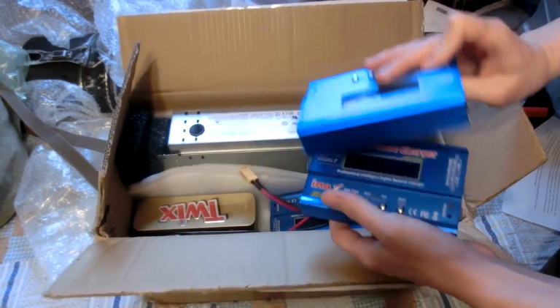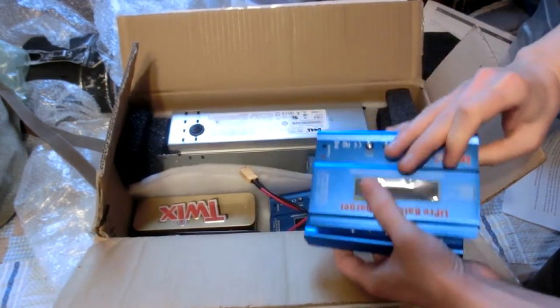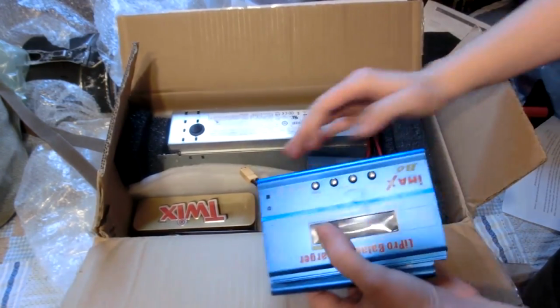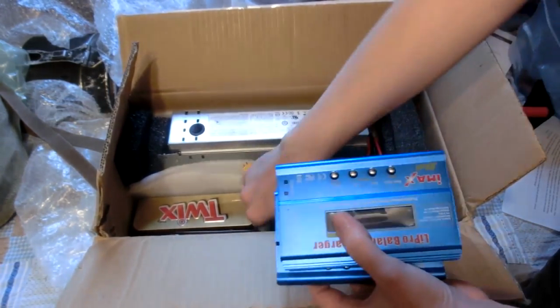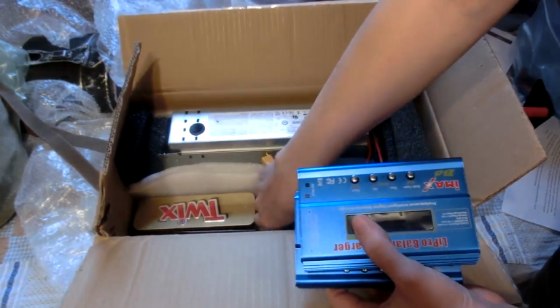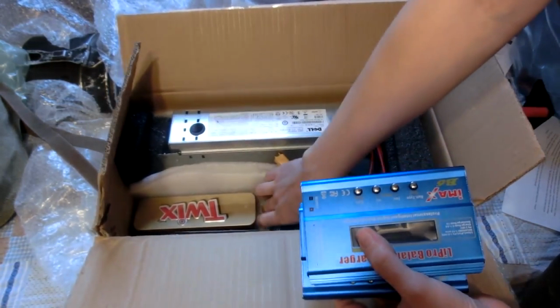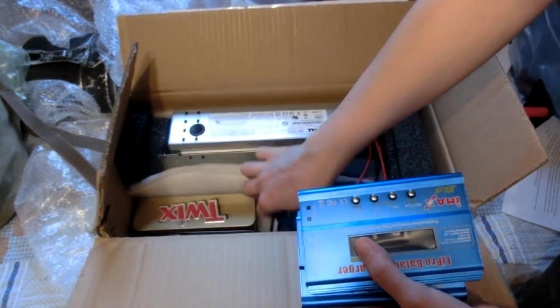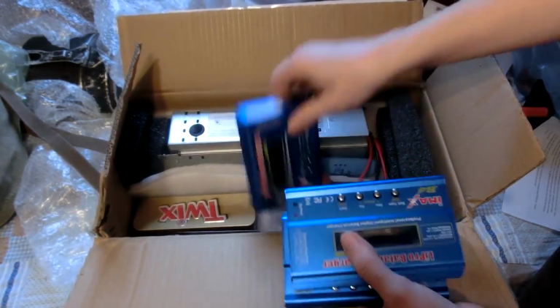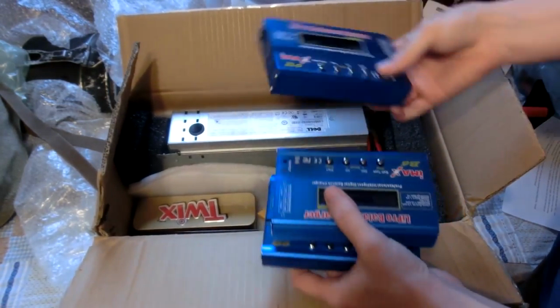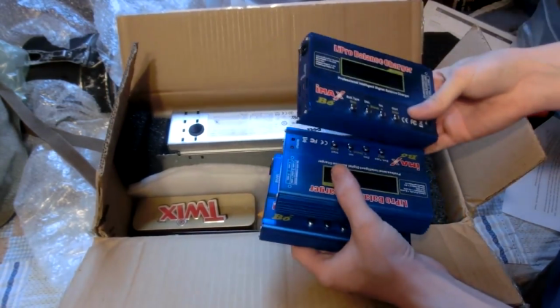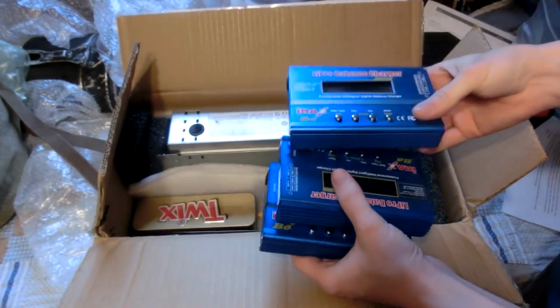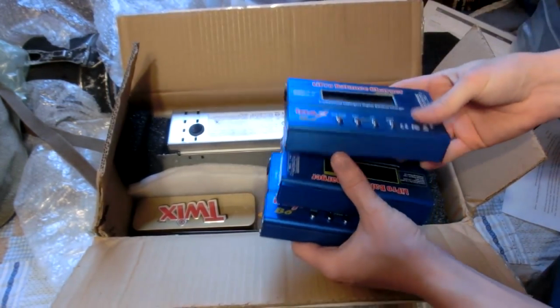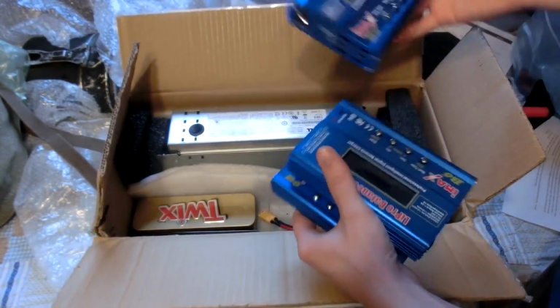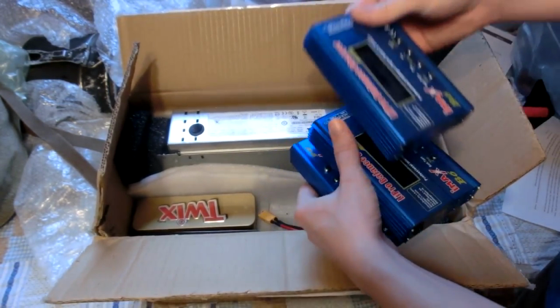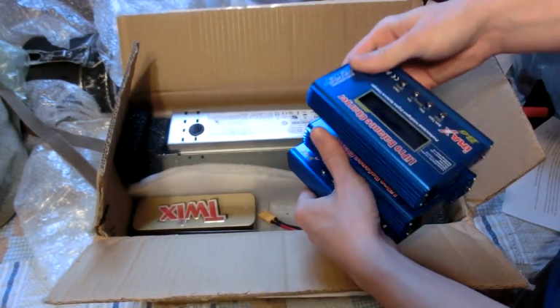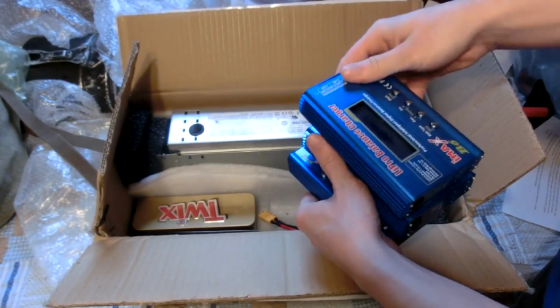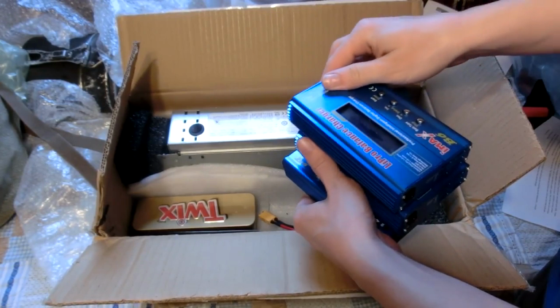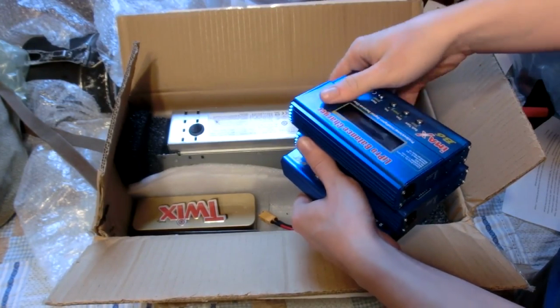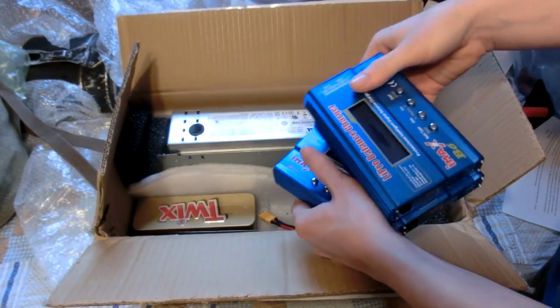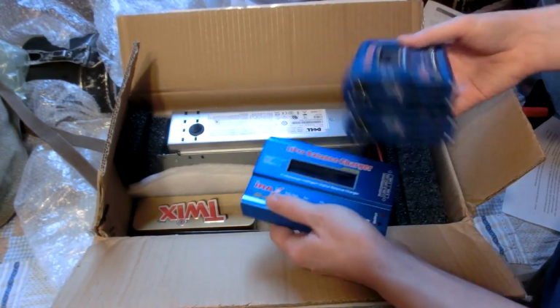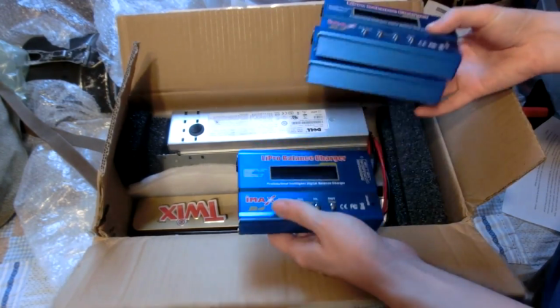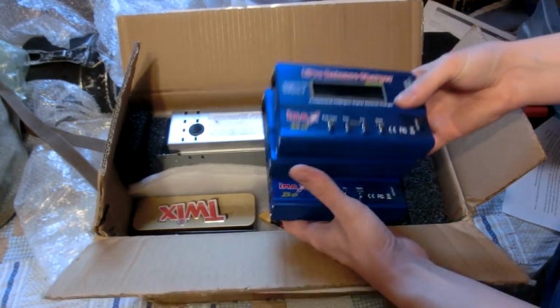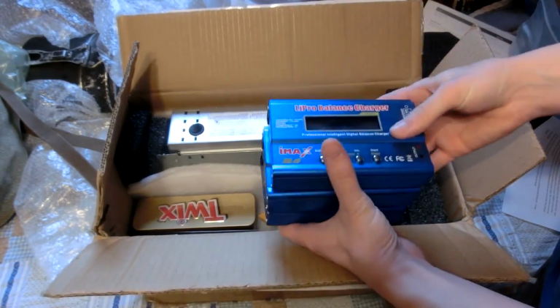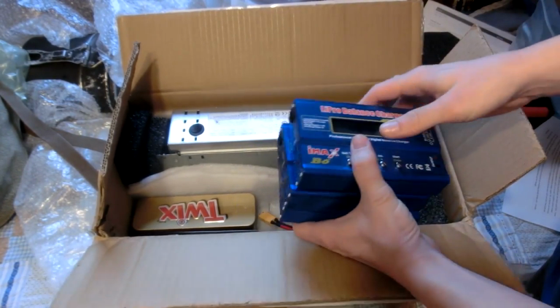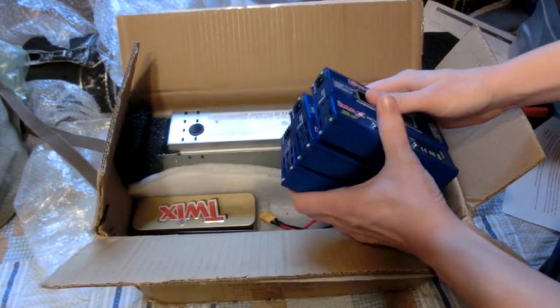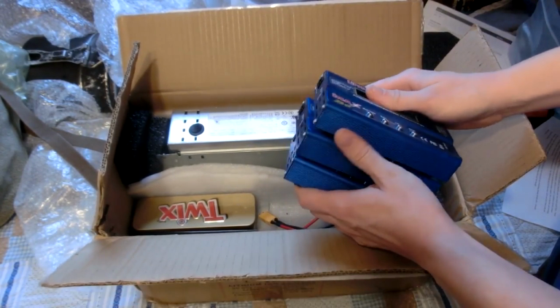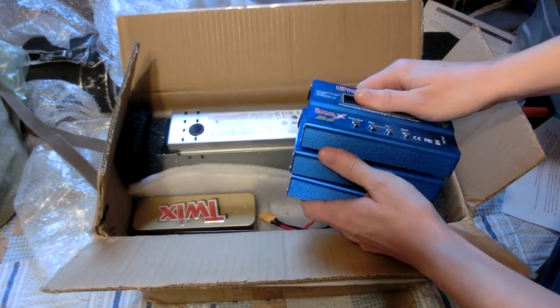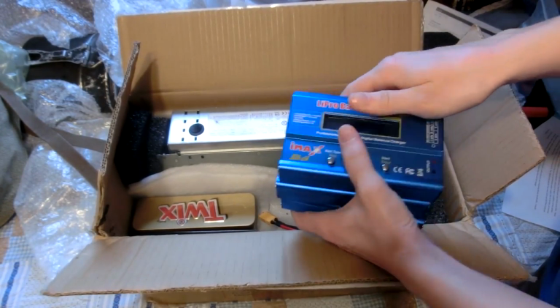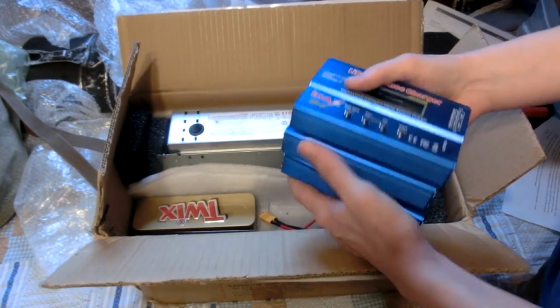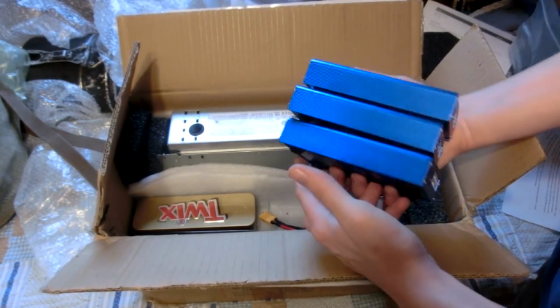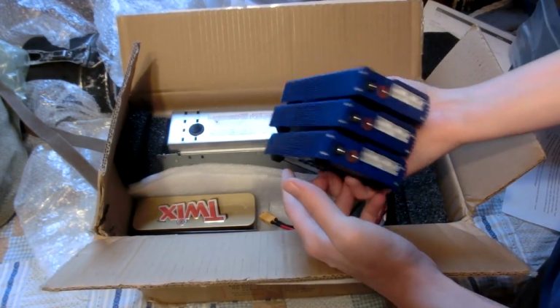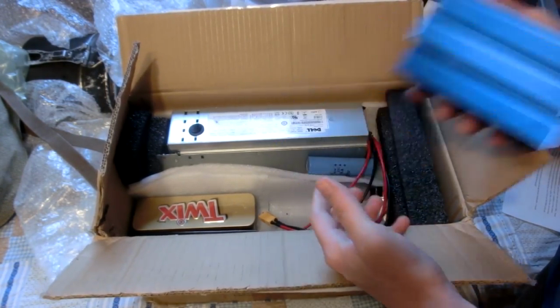IMAX V6 chargers — that is always welcome. Damn, that's a lot of IMAX V6s.